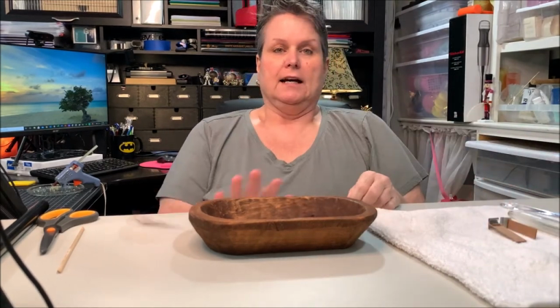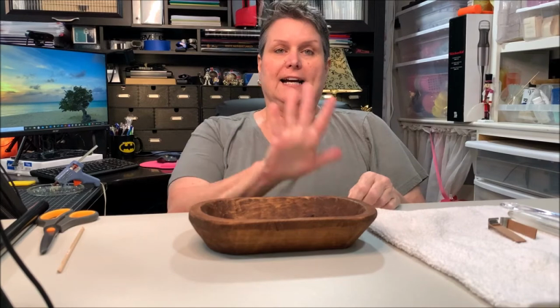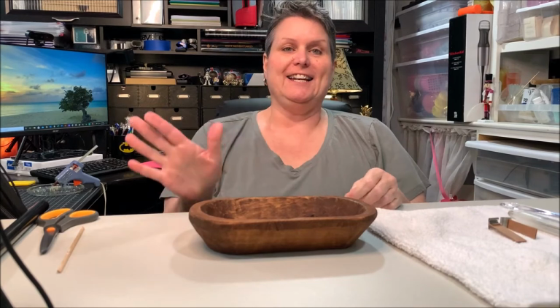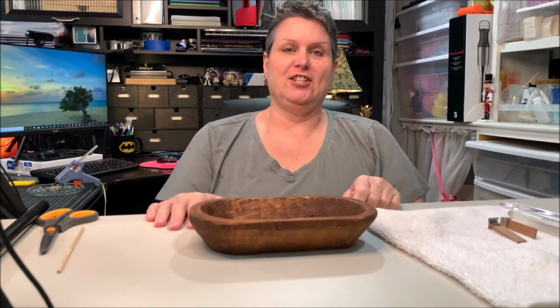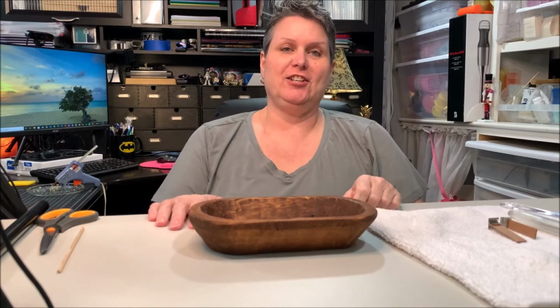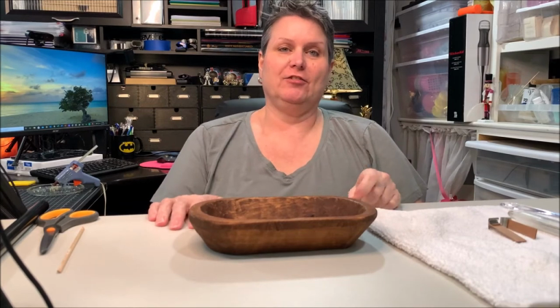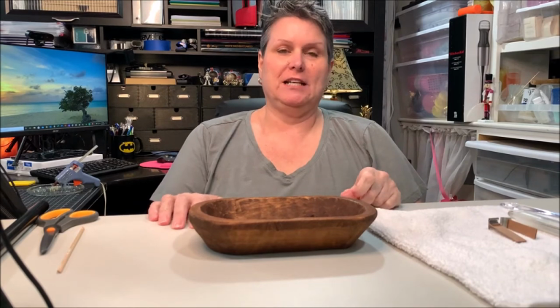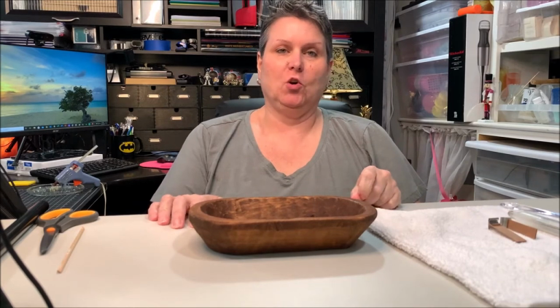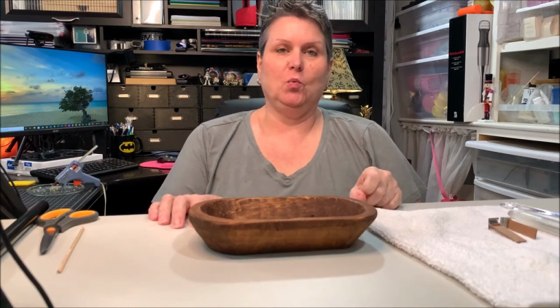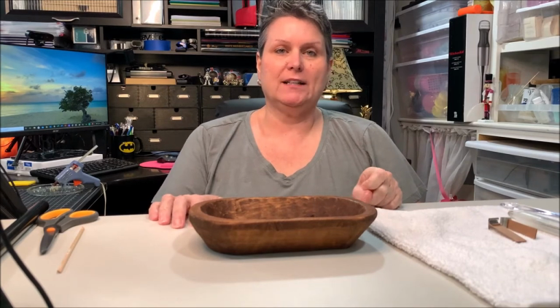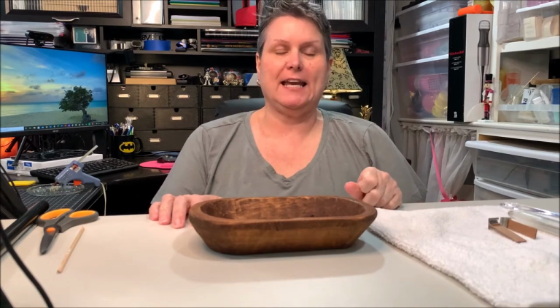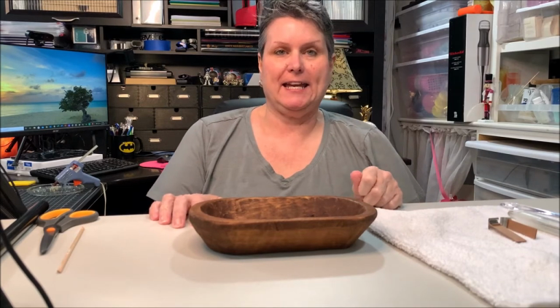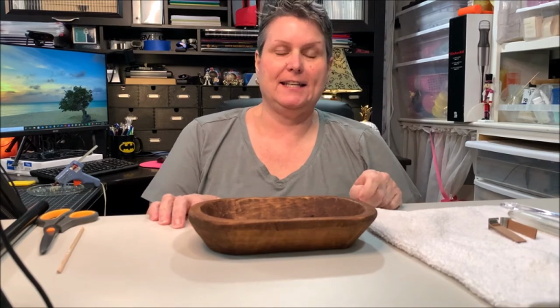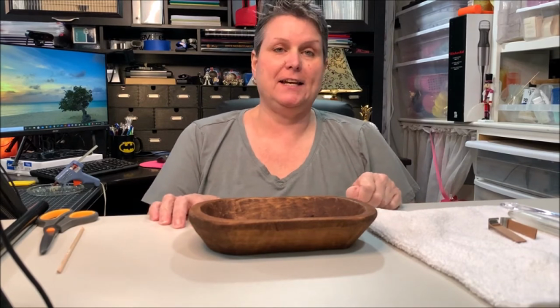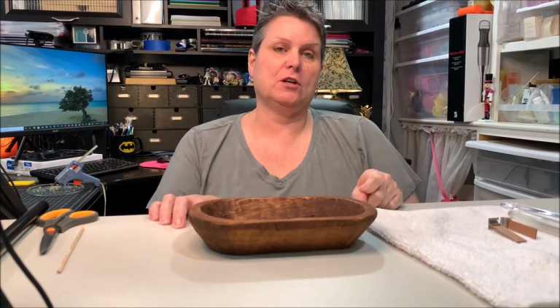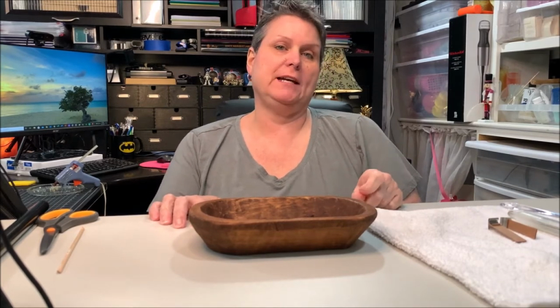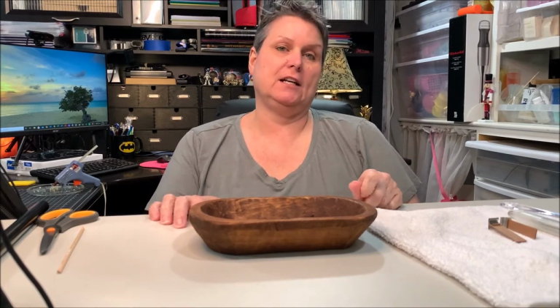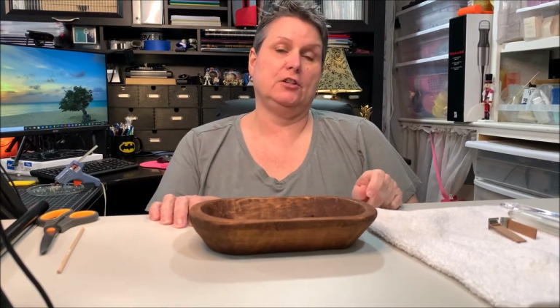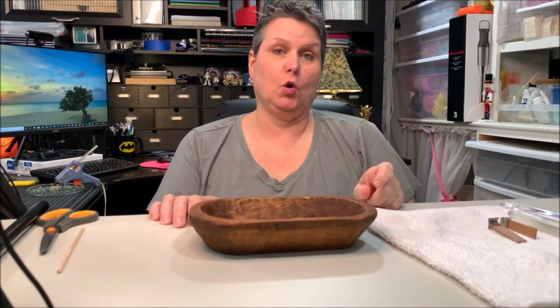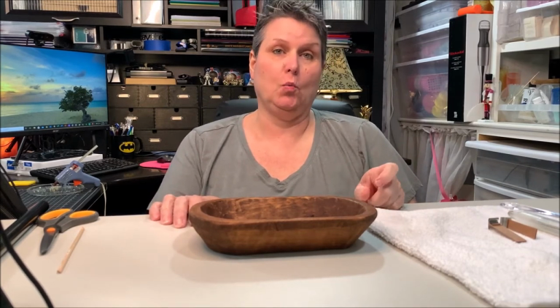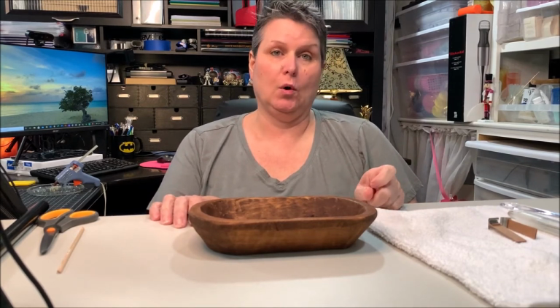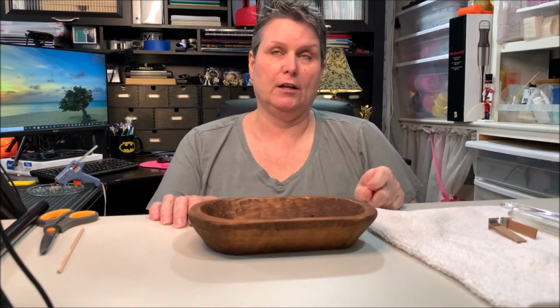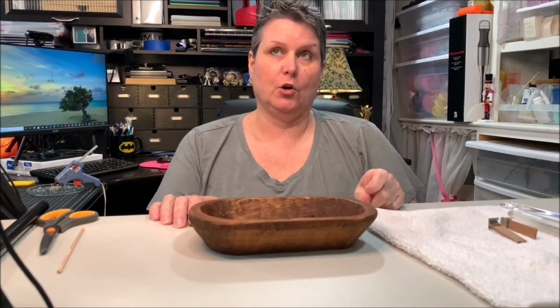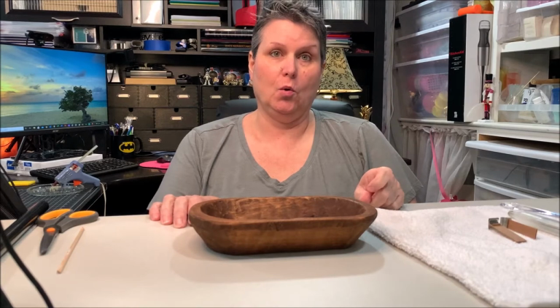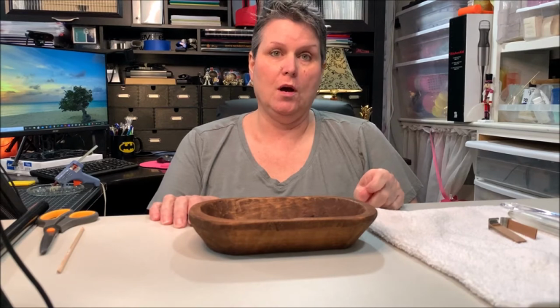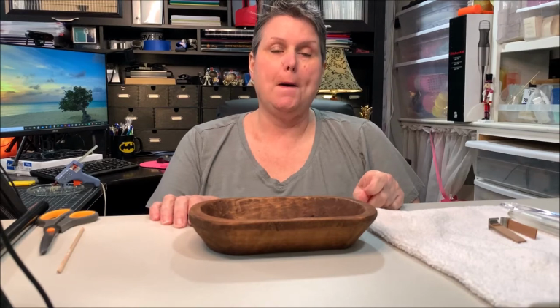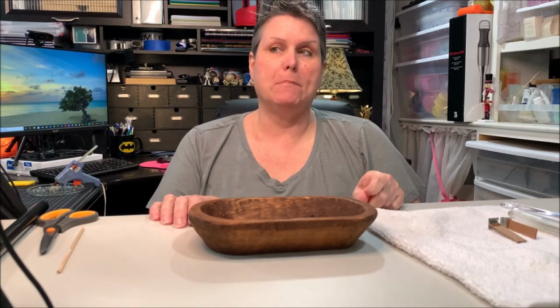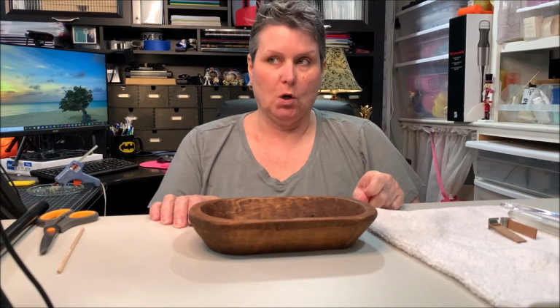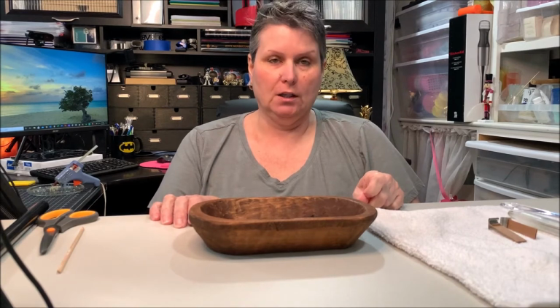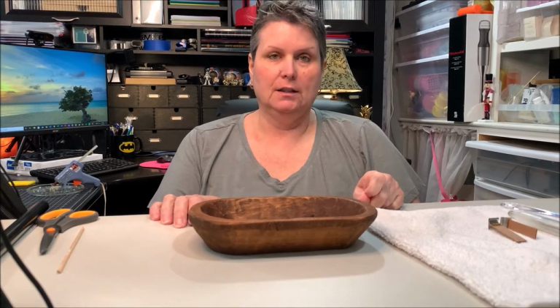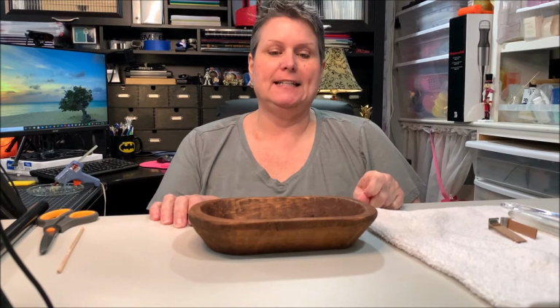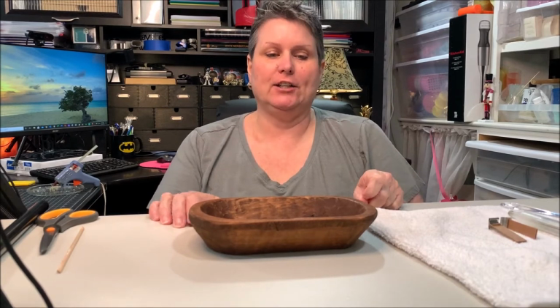Hi, Sharon here from Down Home Wicks, and today we're going to make a dough bowl candle.